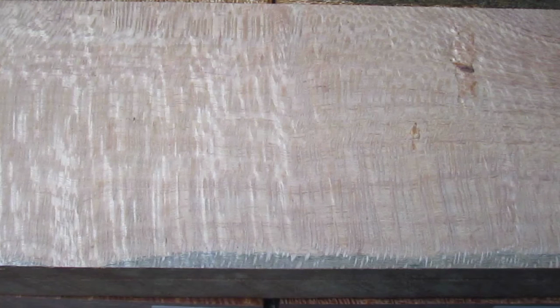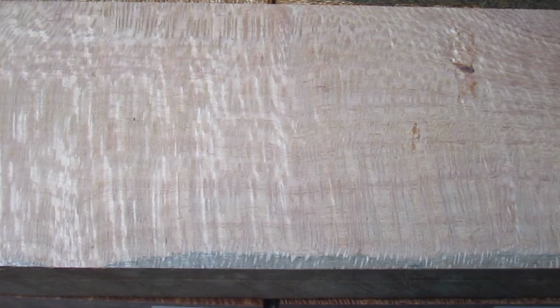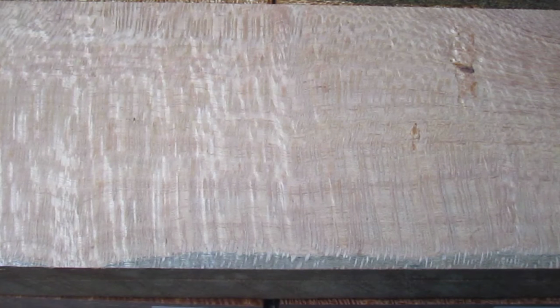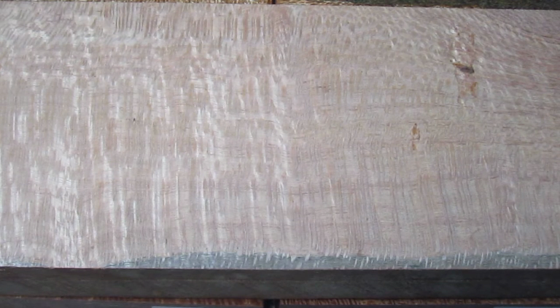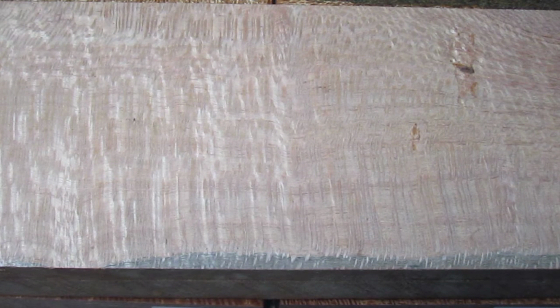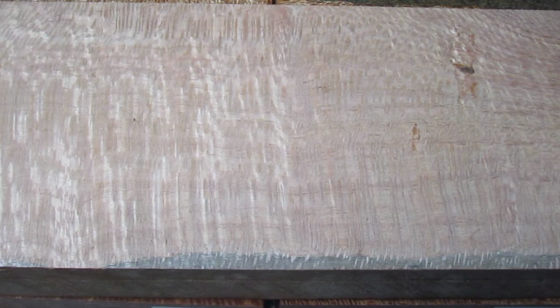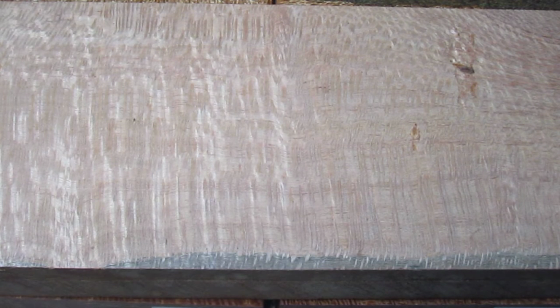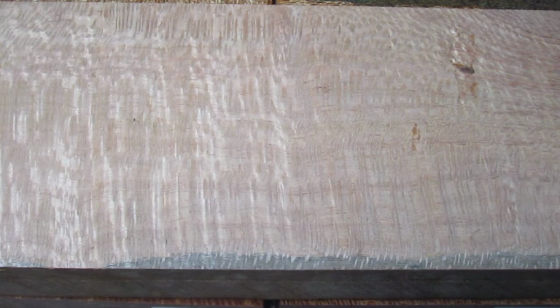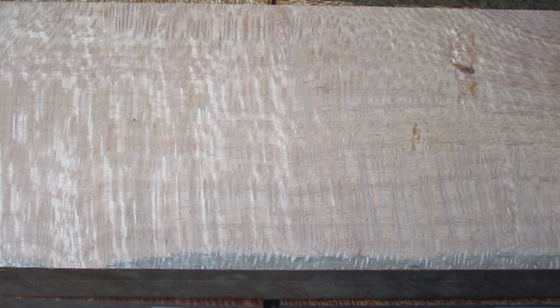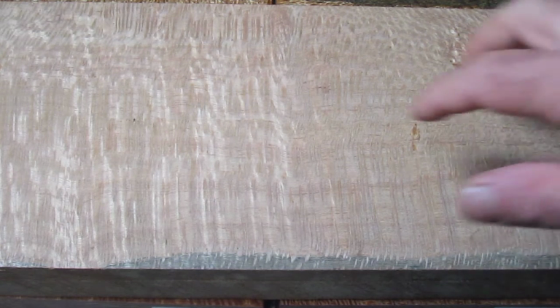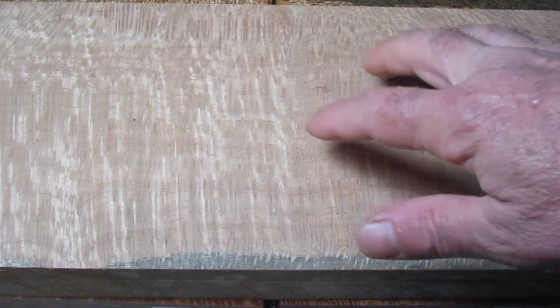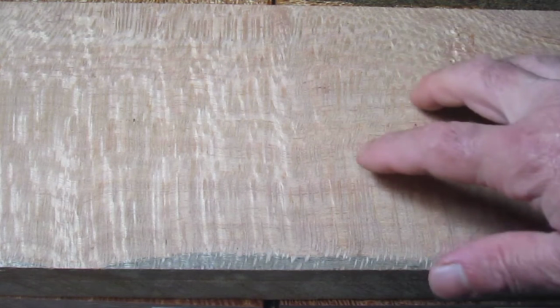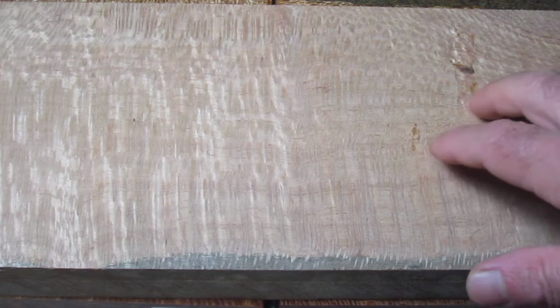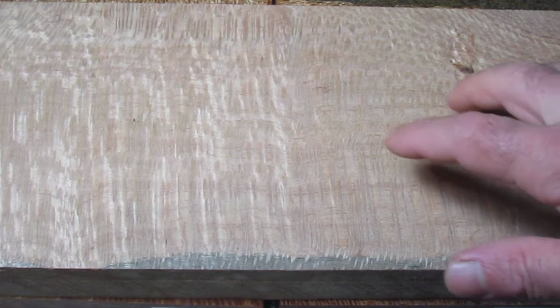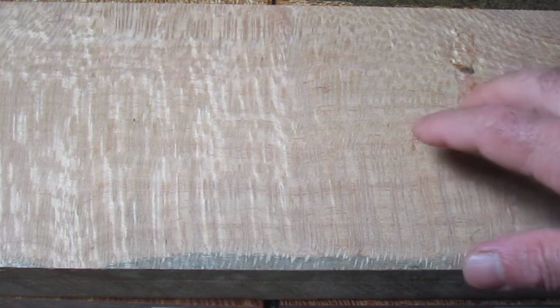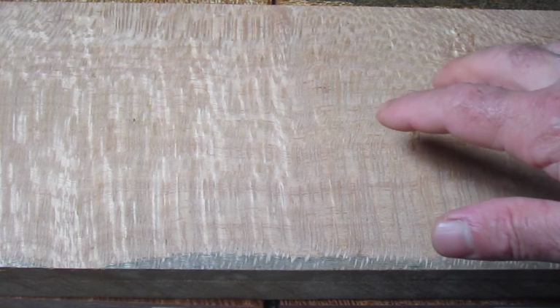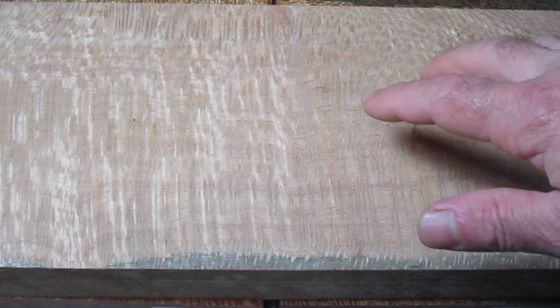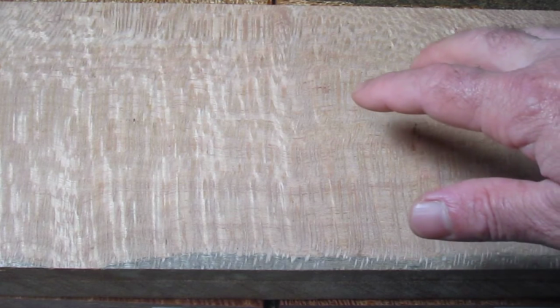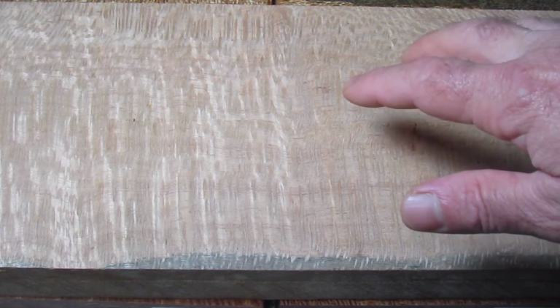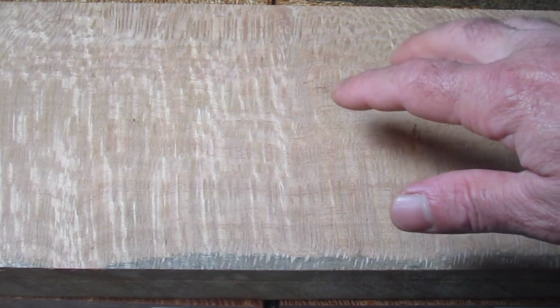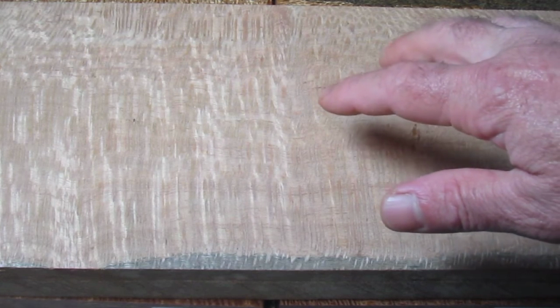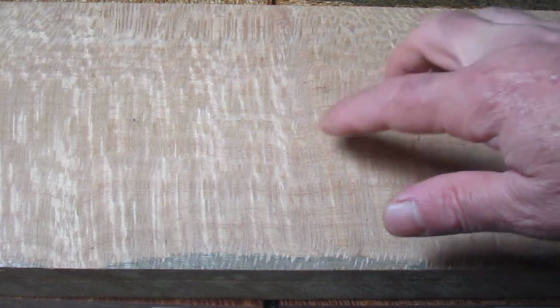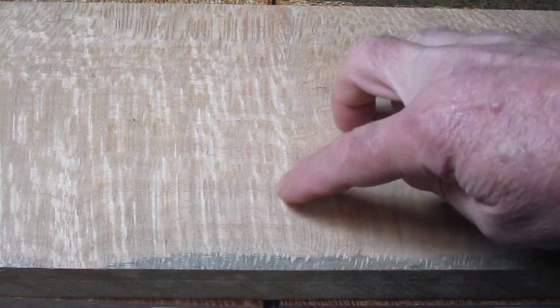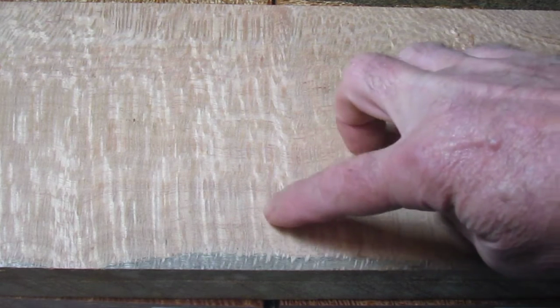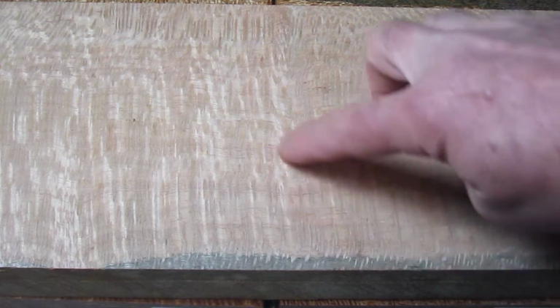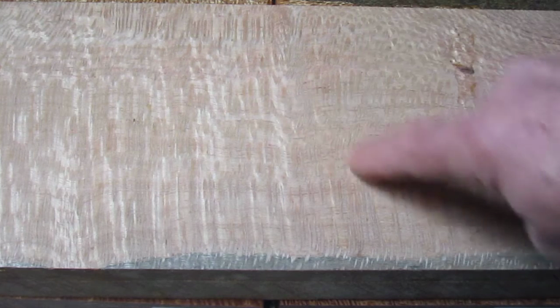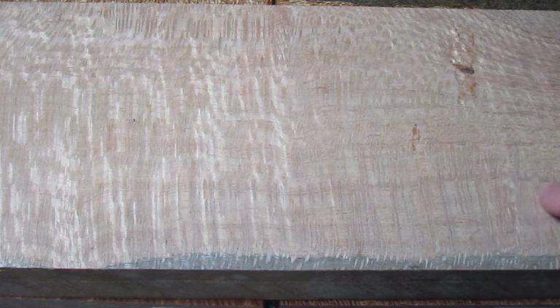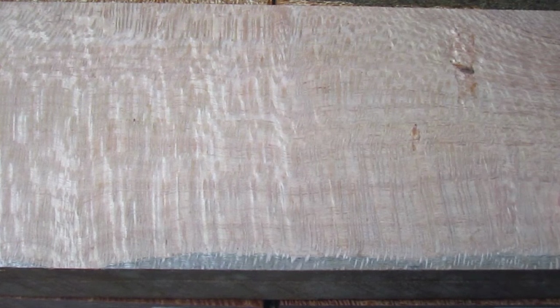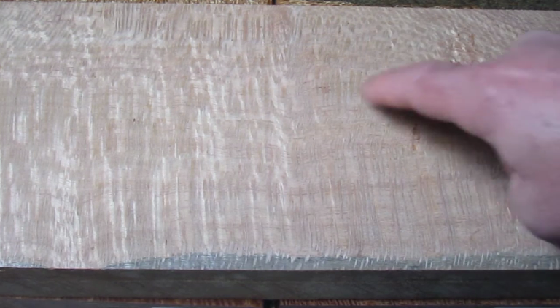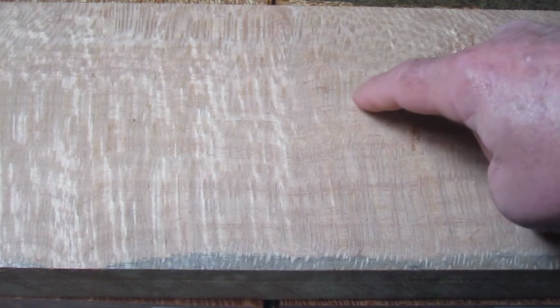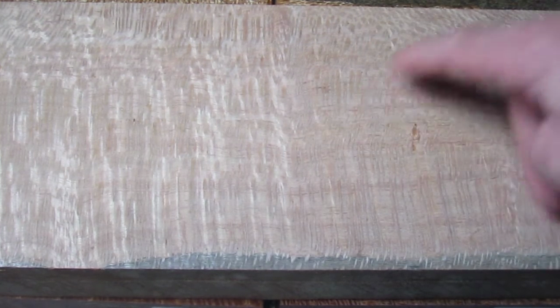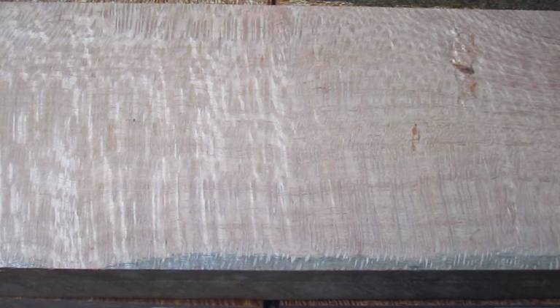This wood is quarter sawn silky oak from Hawaii. When it was cut quarter sawn, which is at a right angle to the outside surface of the tree trunk, you can see it shows these rays and flecks that really stand out nicely.